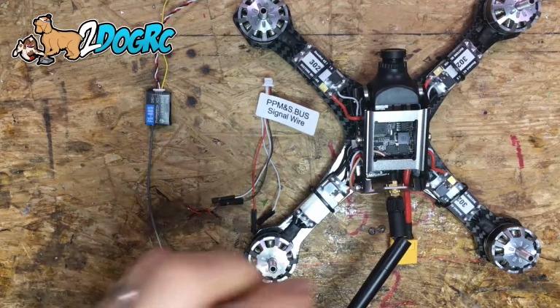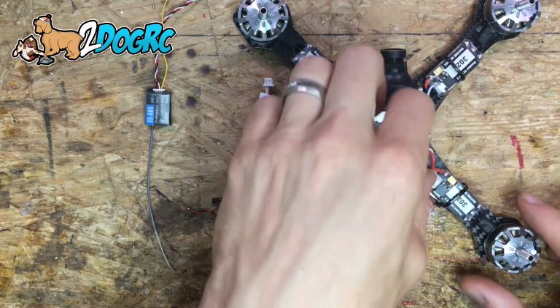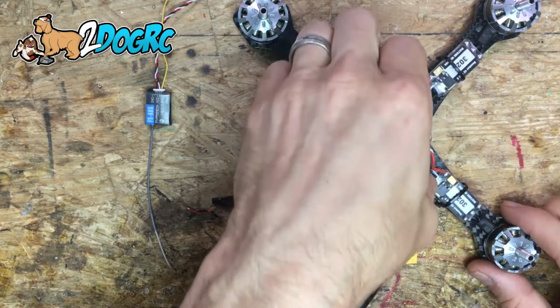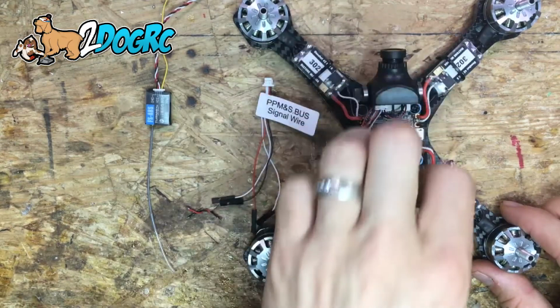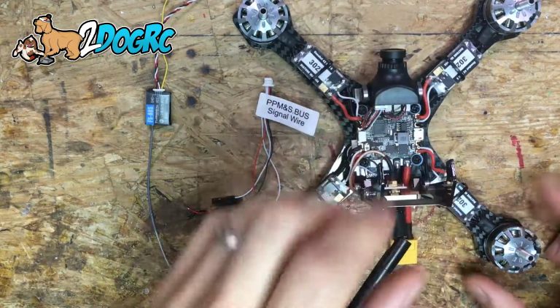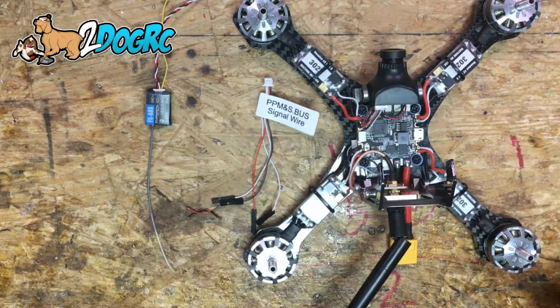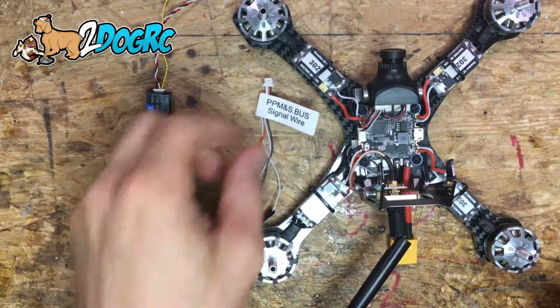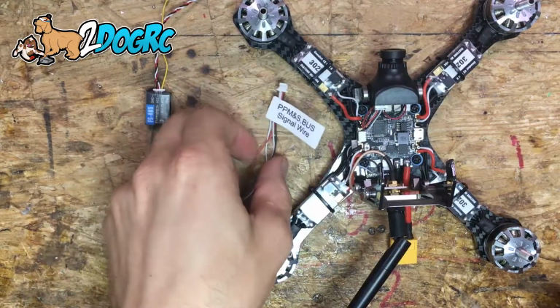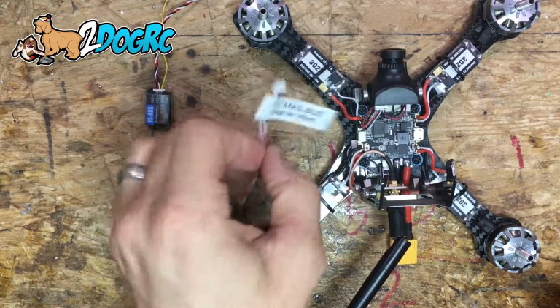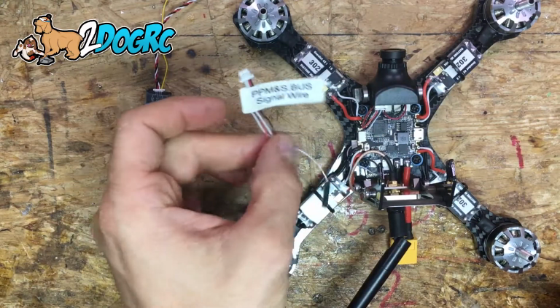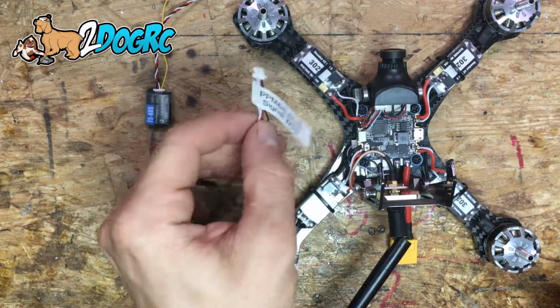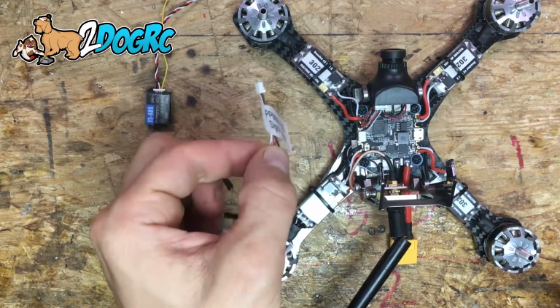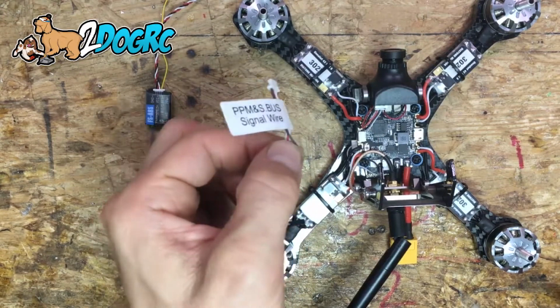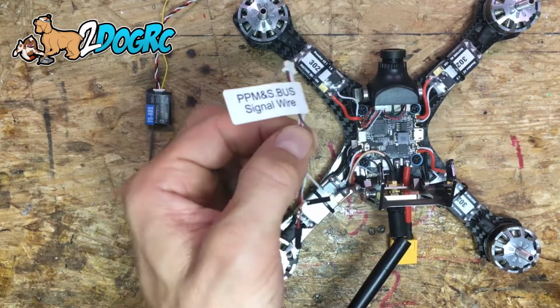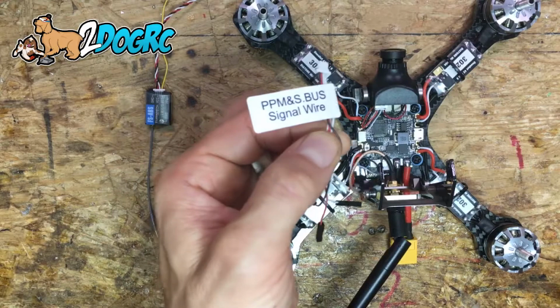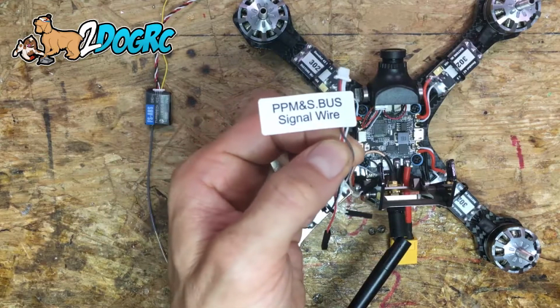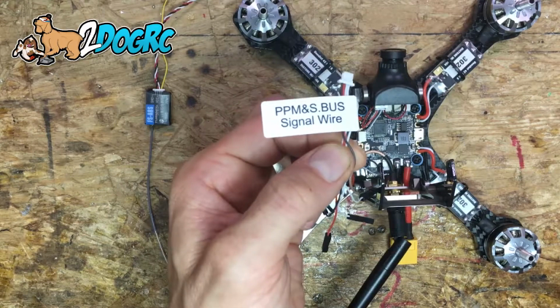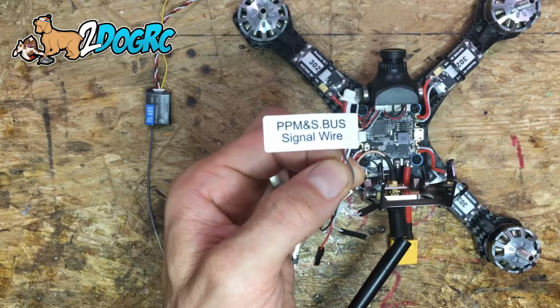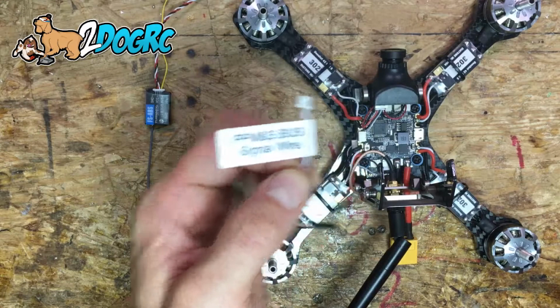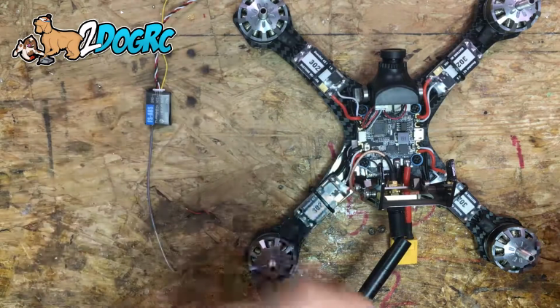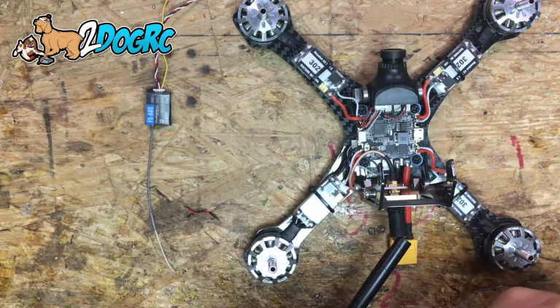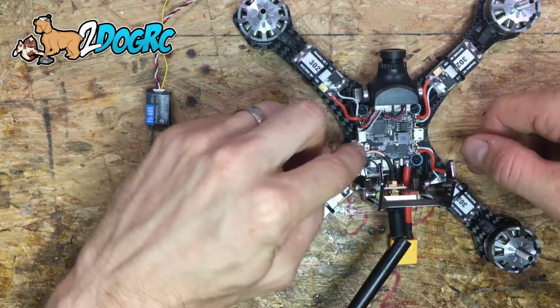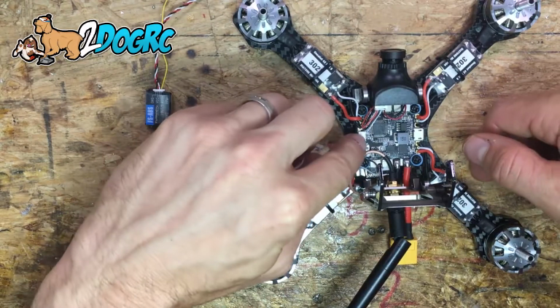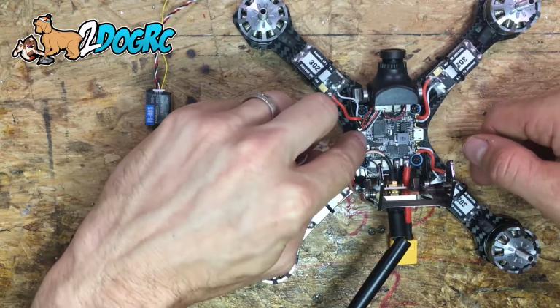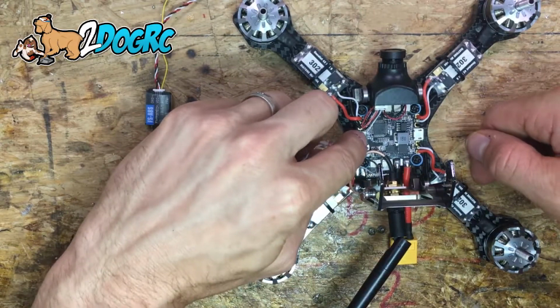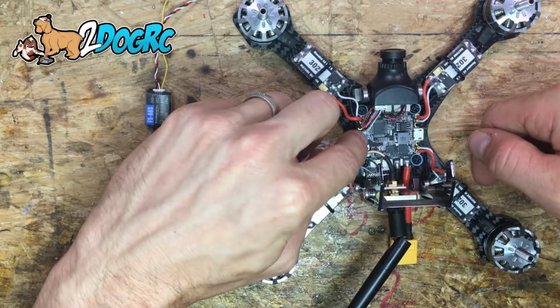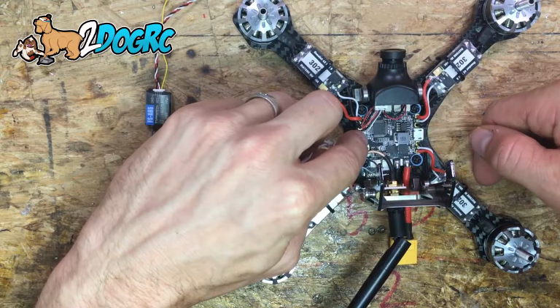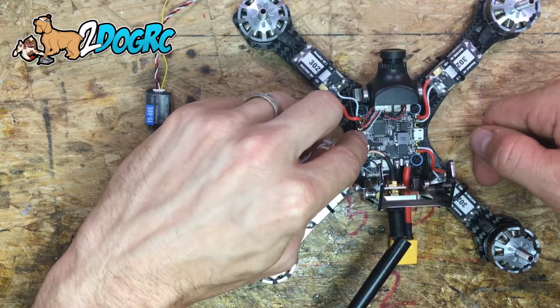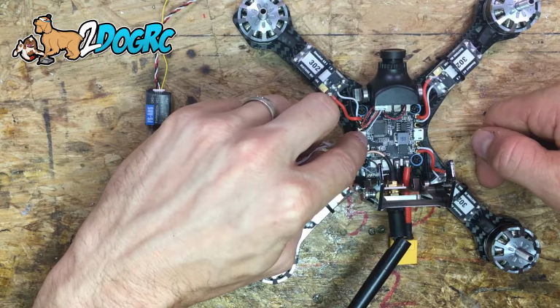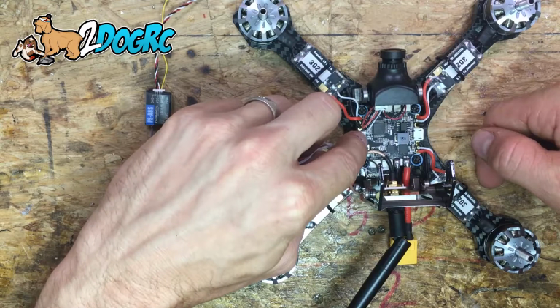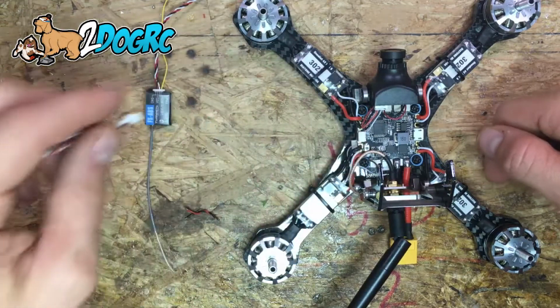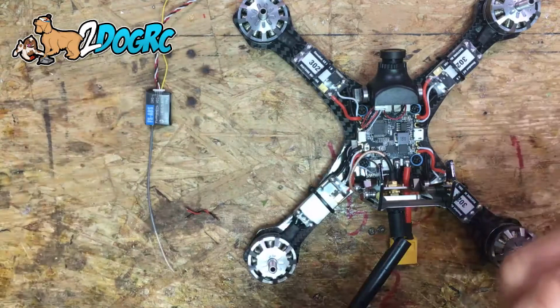I don't mean to toot my own horn, but alright — you need this cable from your kit. It says PPM SBUS signal wire. If you look here it says ground, 5 volts, PPM, SBUS.